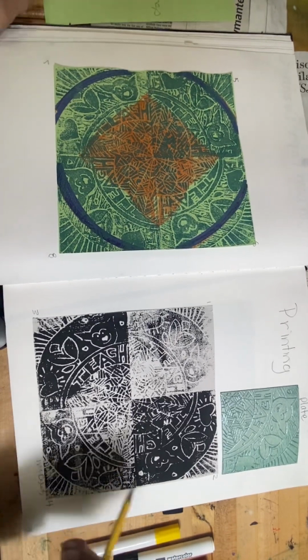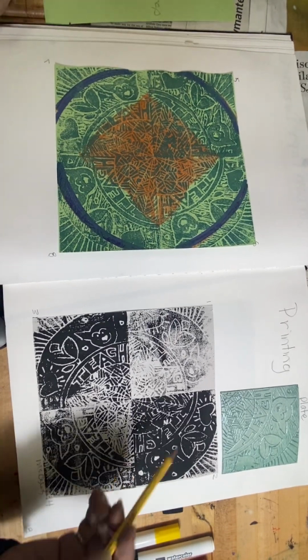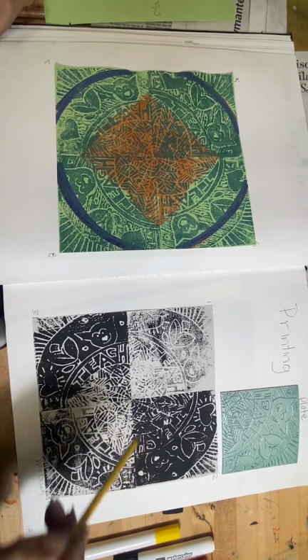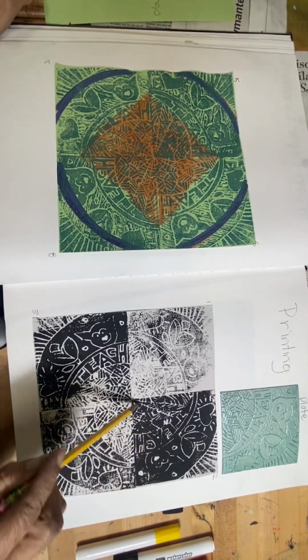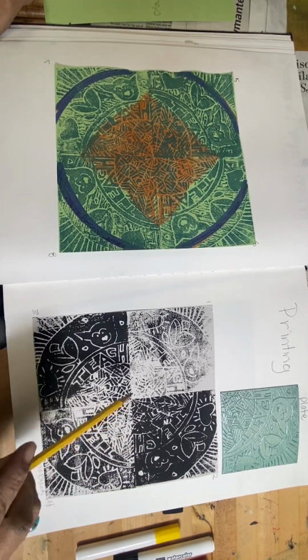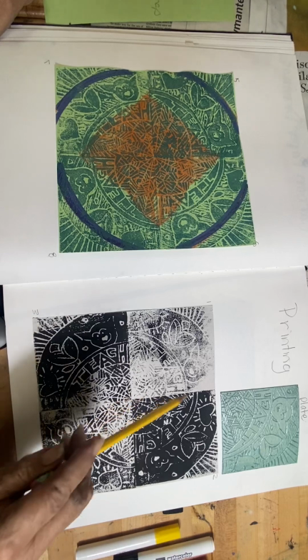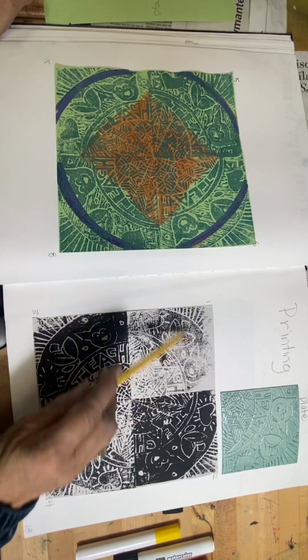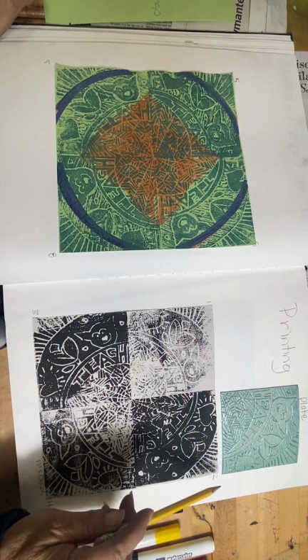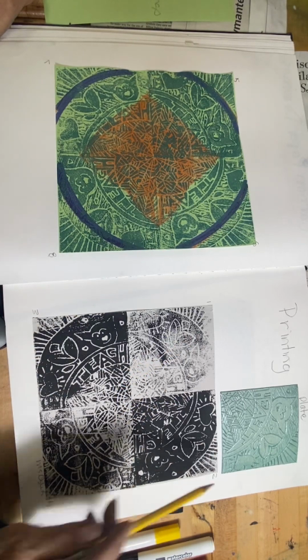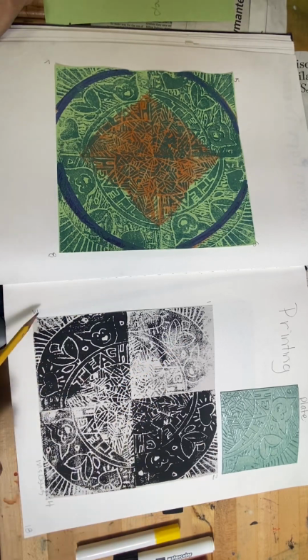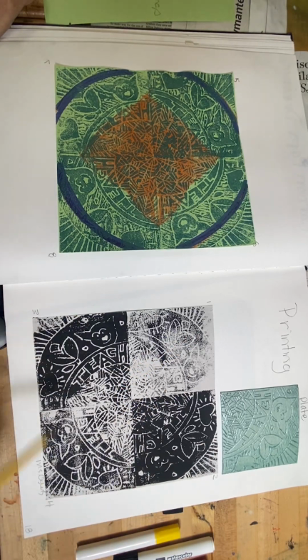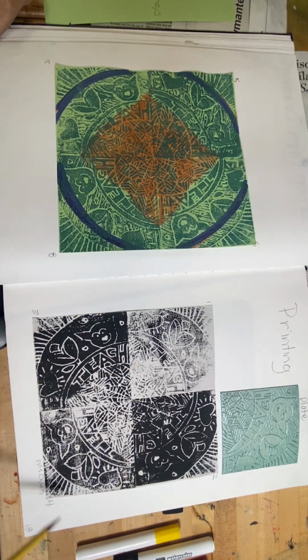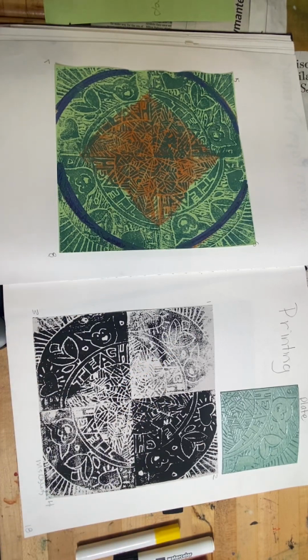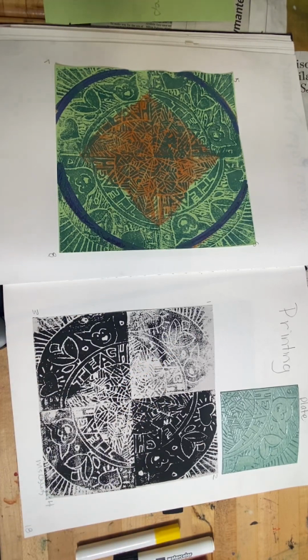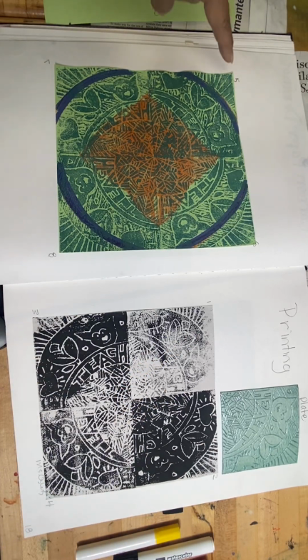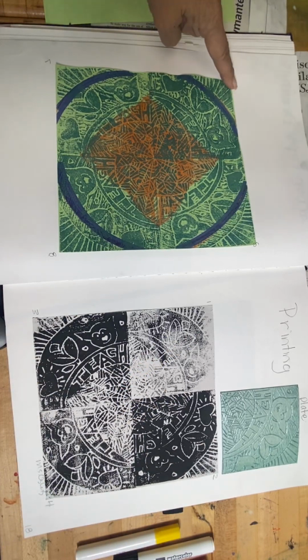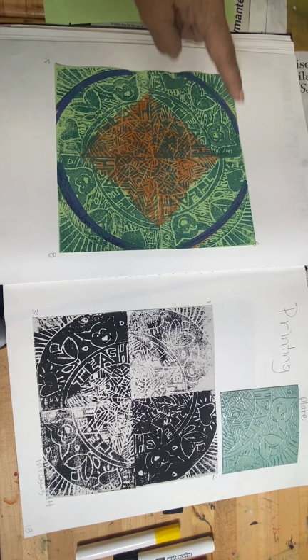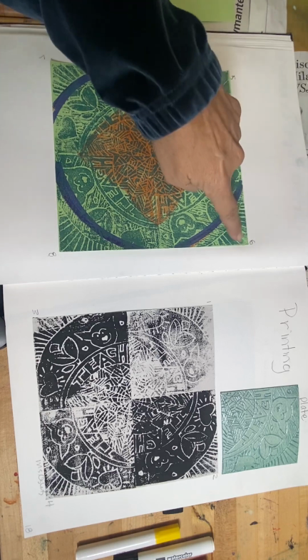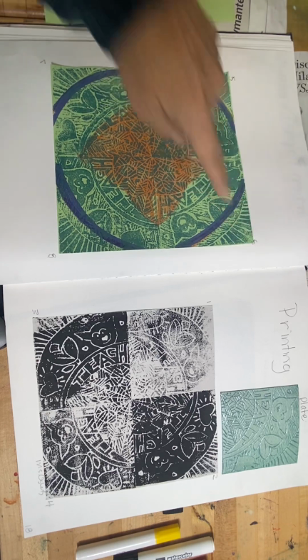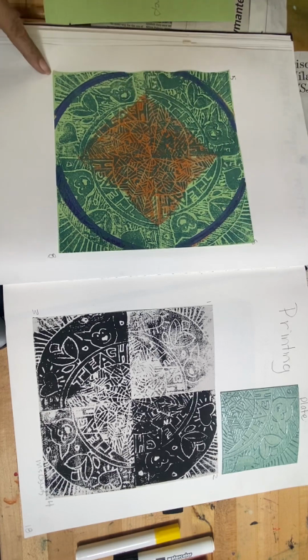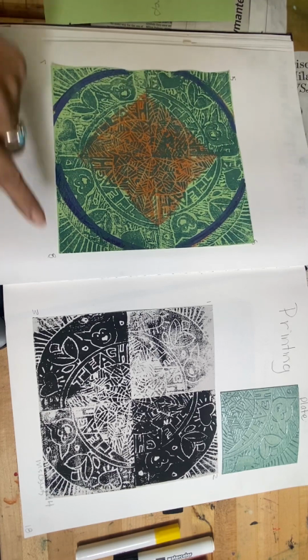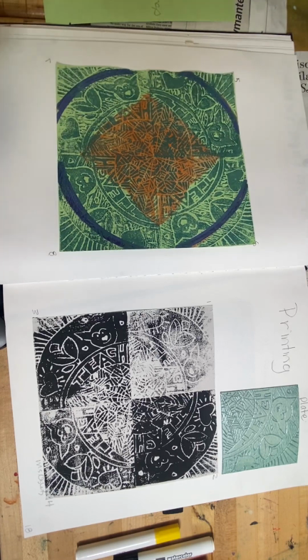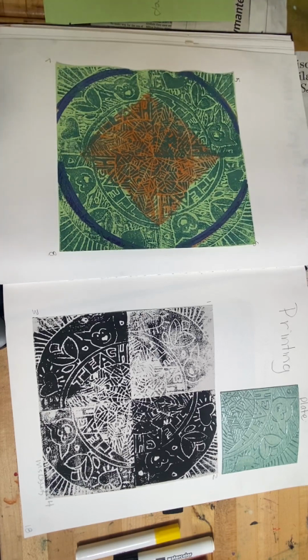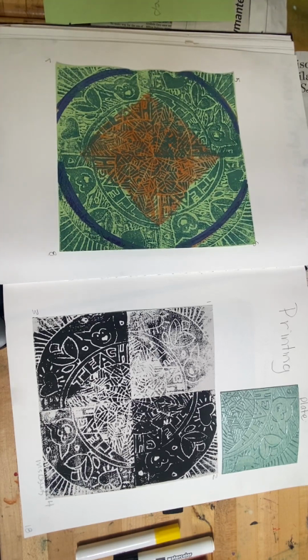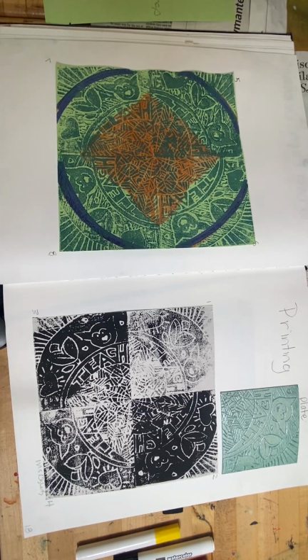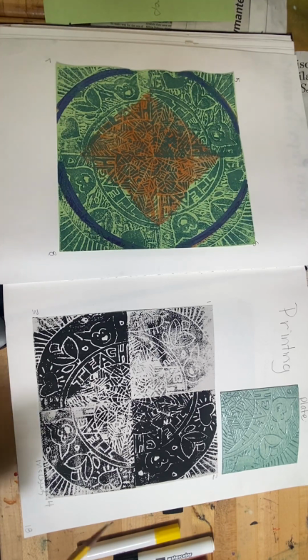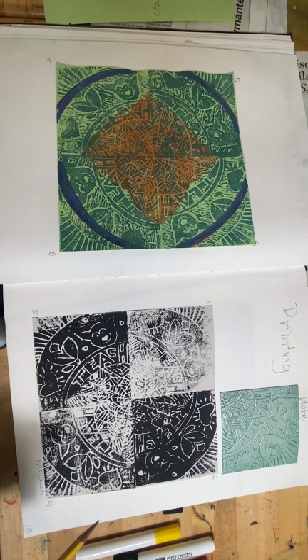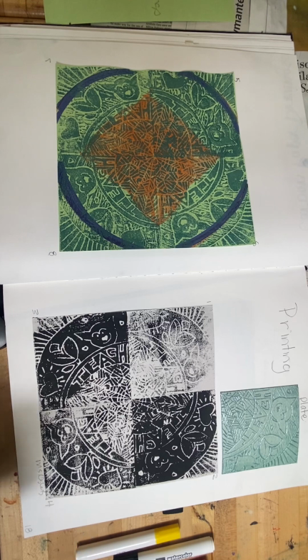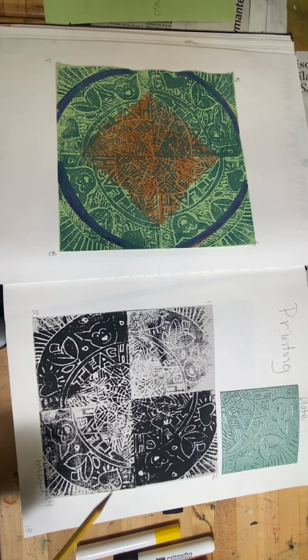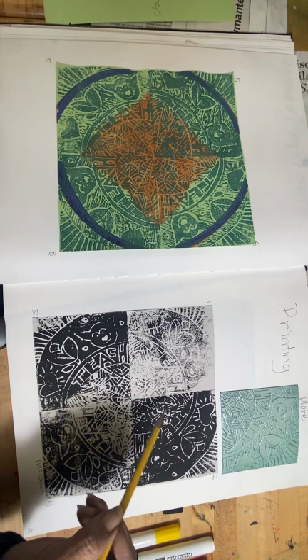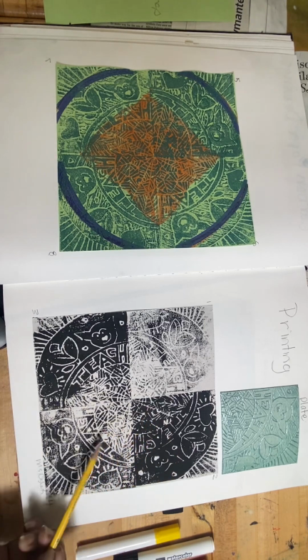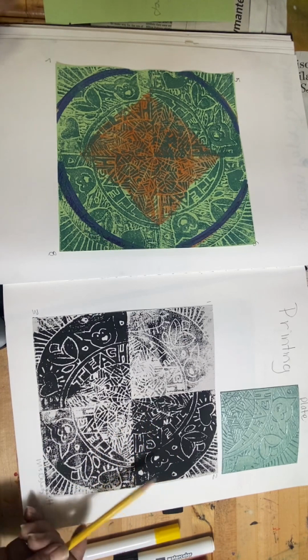You're making 8 prints — 1, 2, 3, 4, 5, 6, 7, 8. And you're working on printing and printing technique.